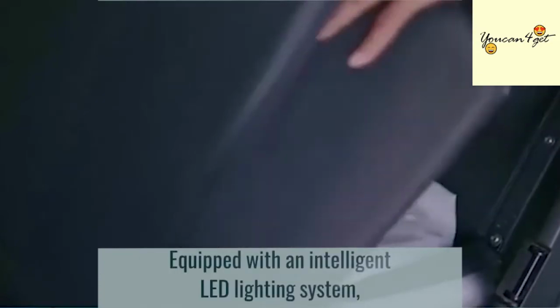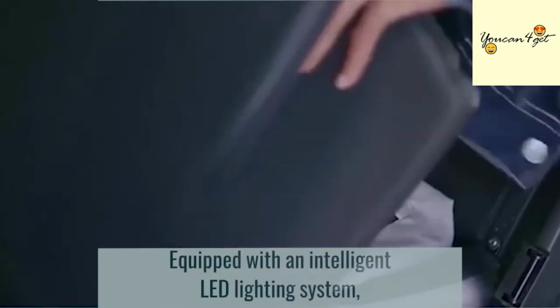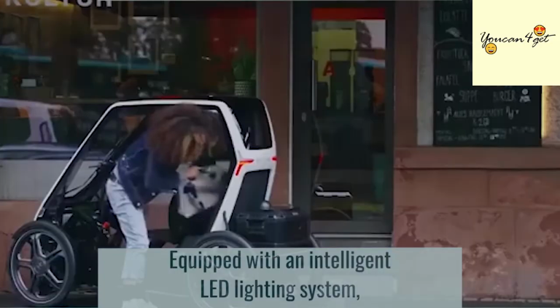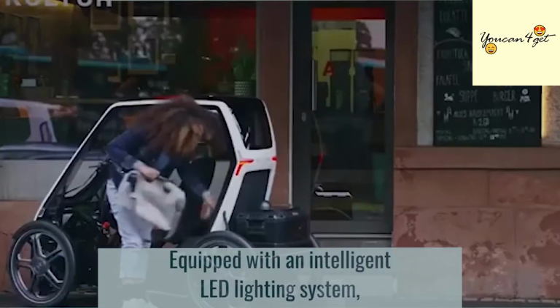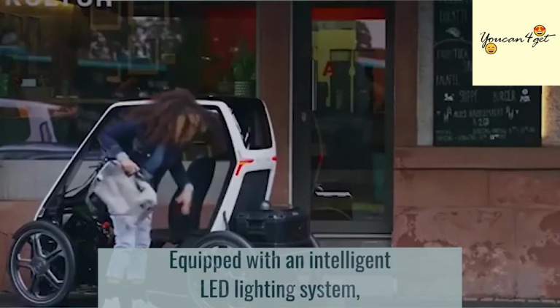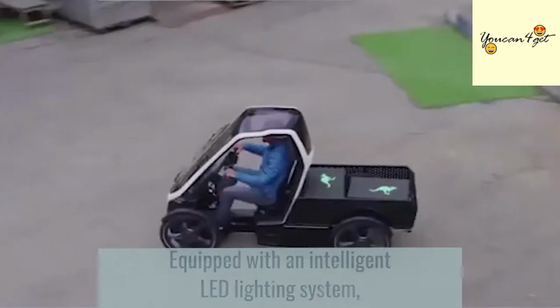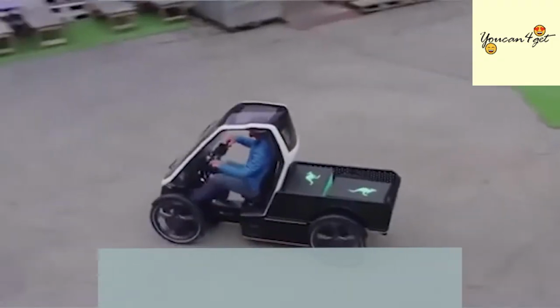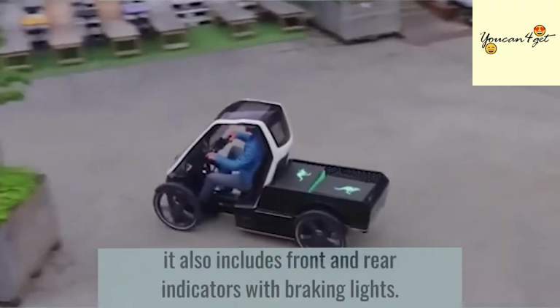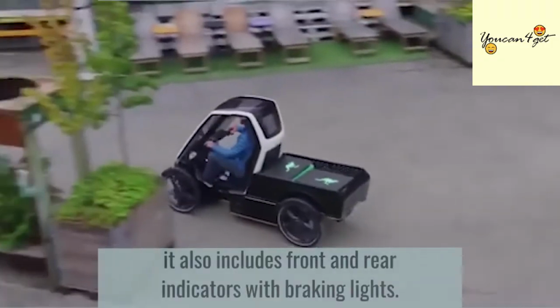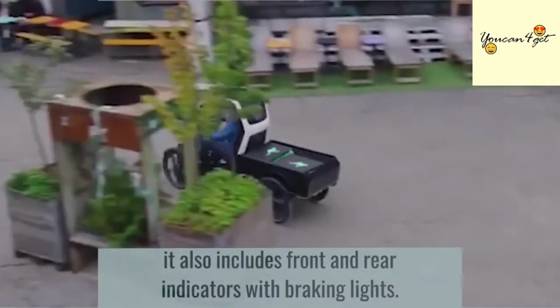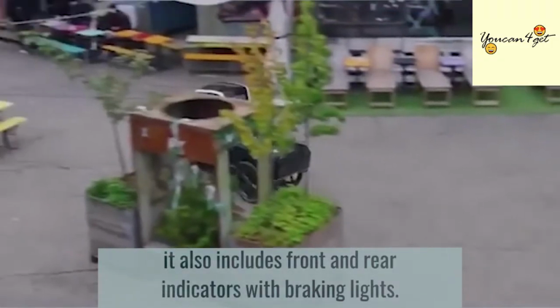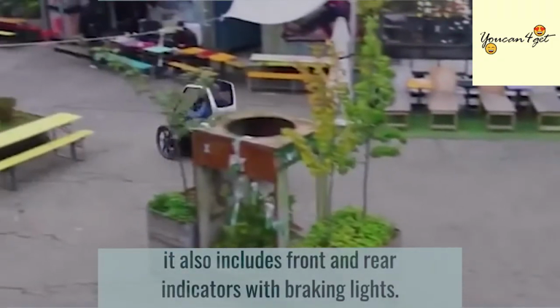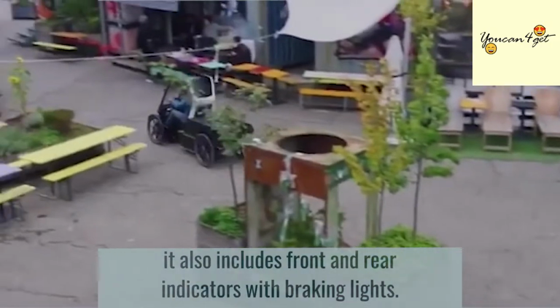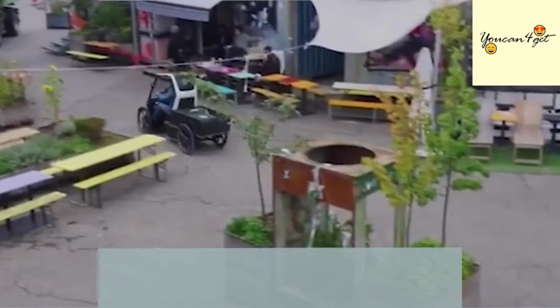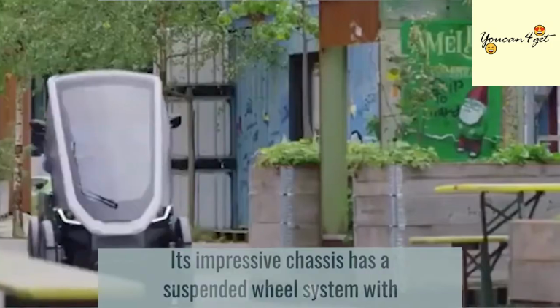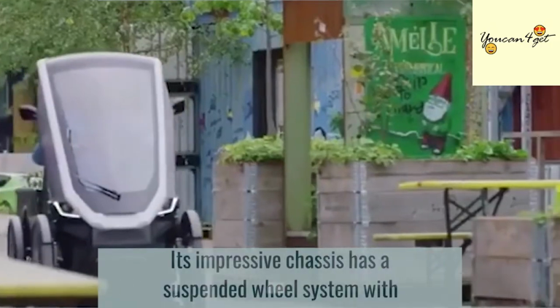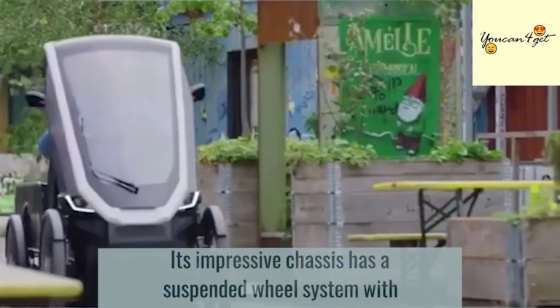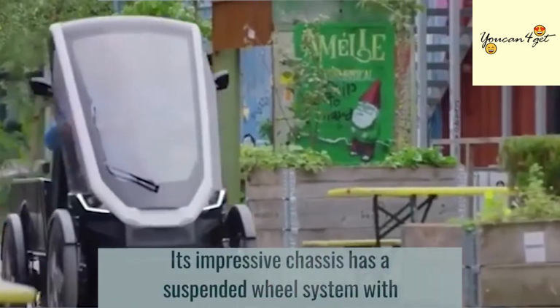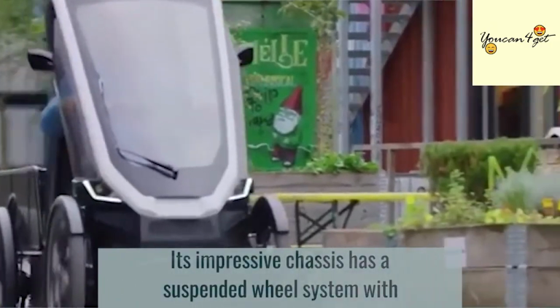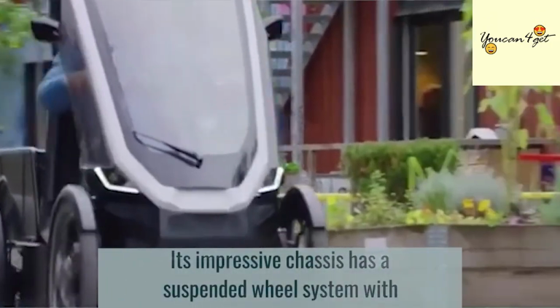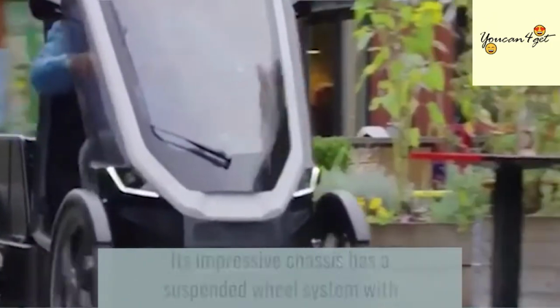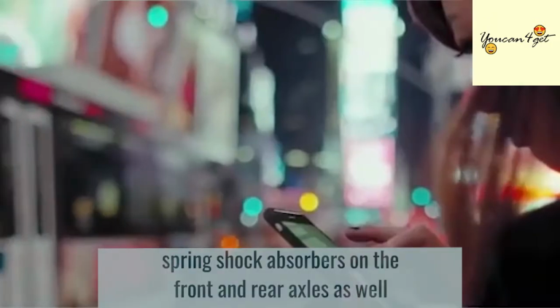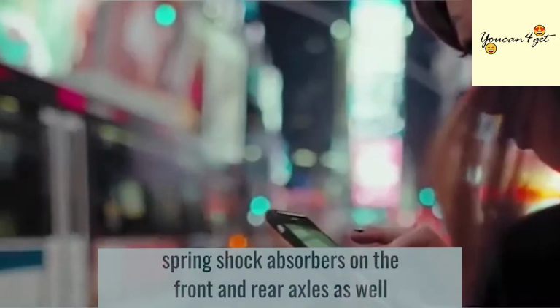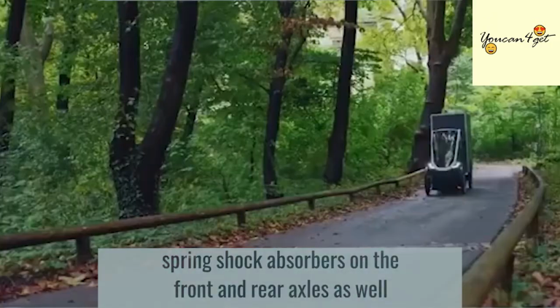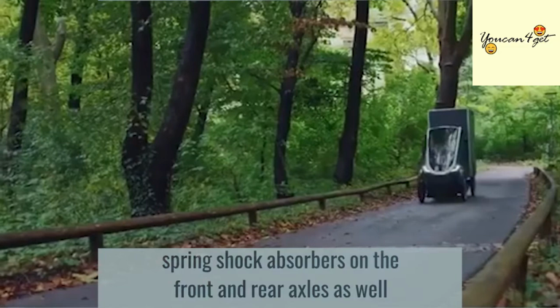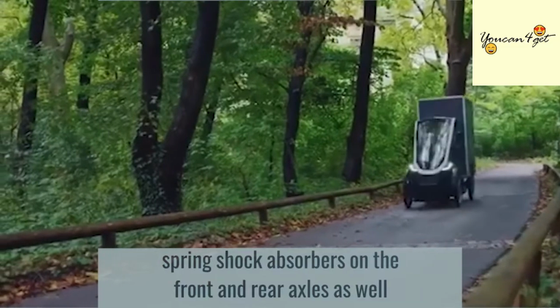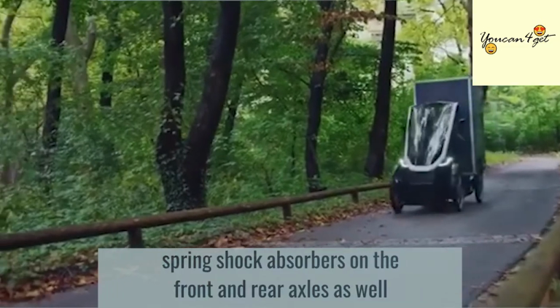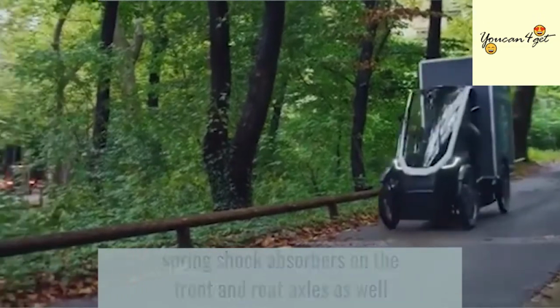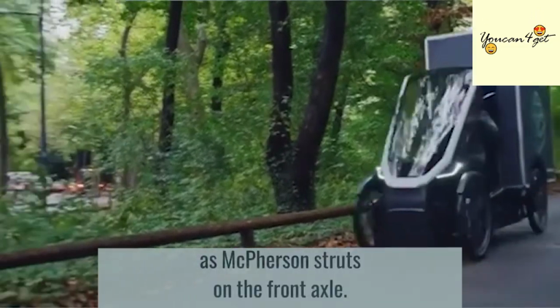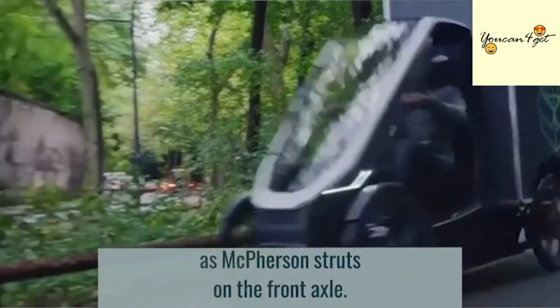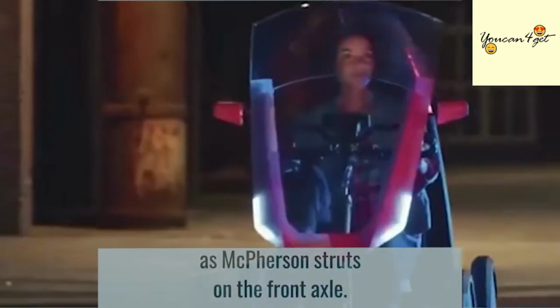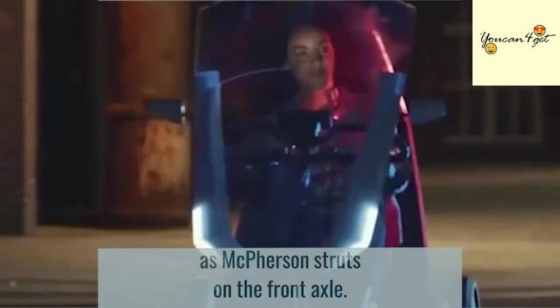Equipped with an intelligent LED lighting system, it also includes front and rear indicators with braking lights. Its impressive chassis has a suspended wheel system with spring shock absorbers on the front and rear axles, as well as McPherson struts on the front axle.